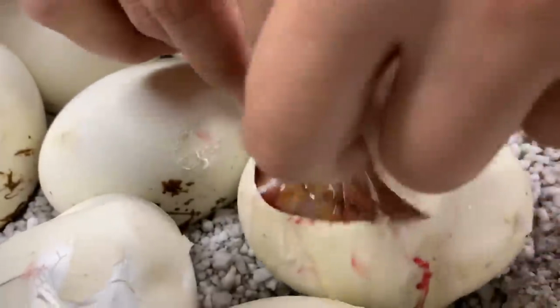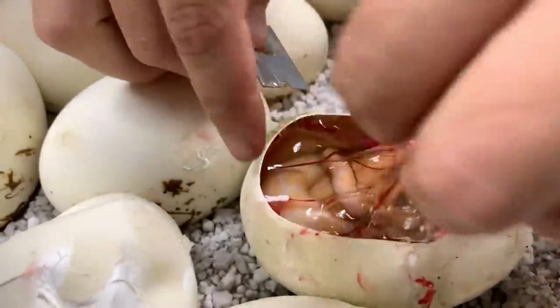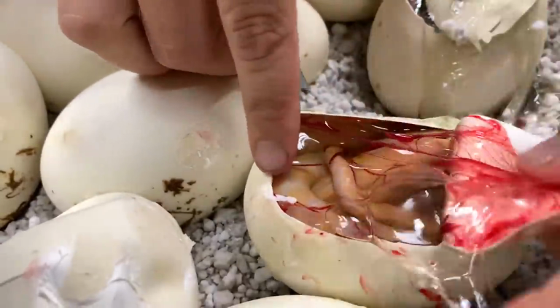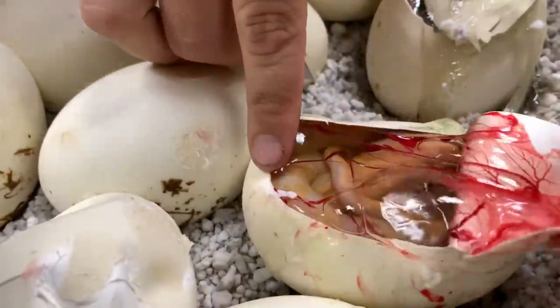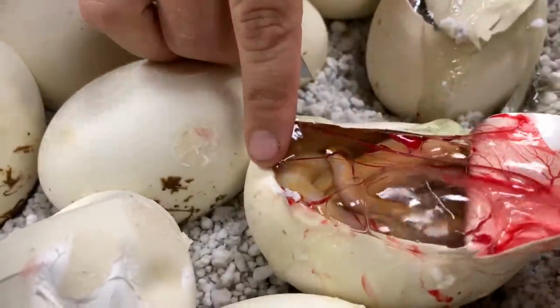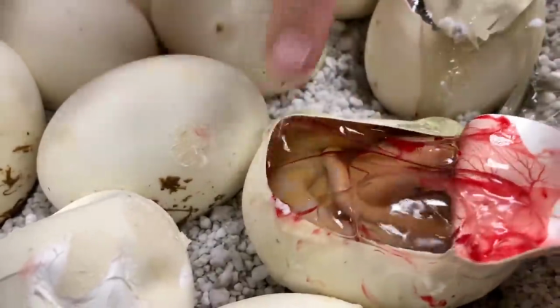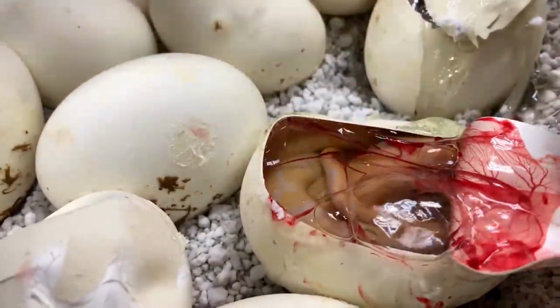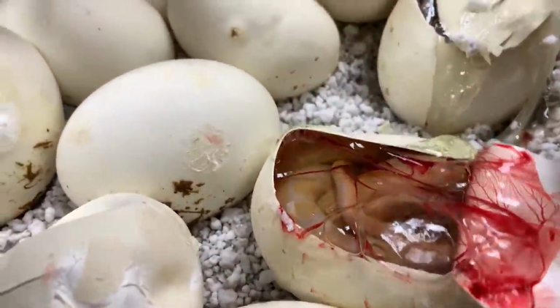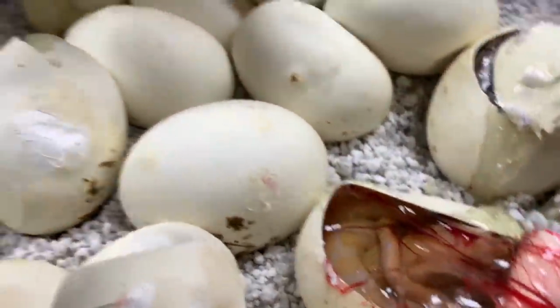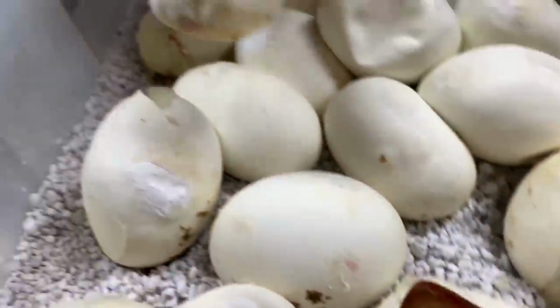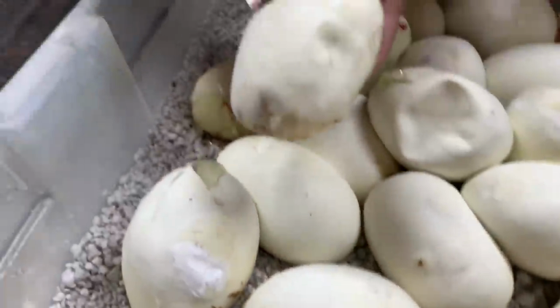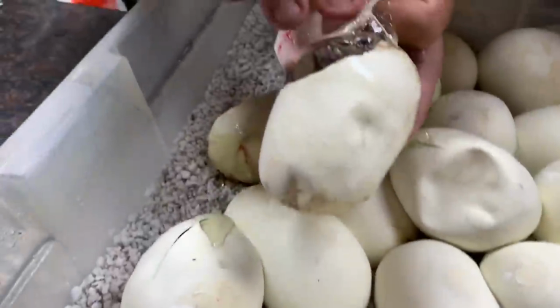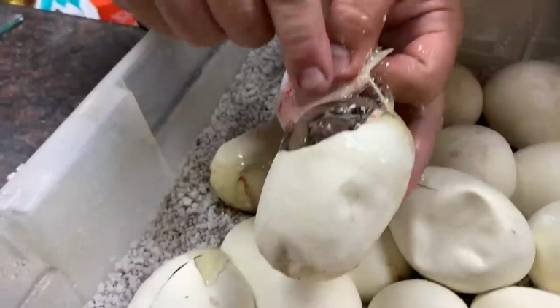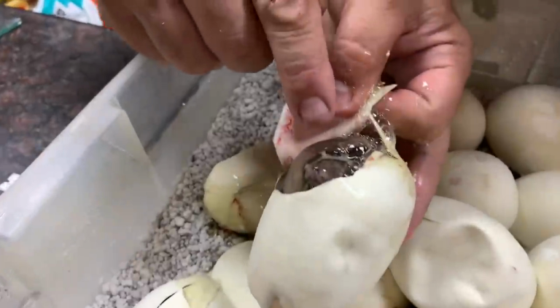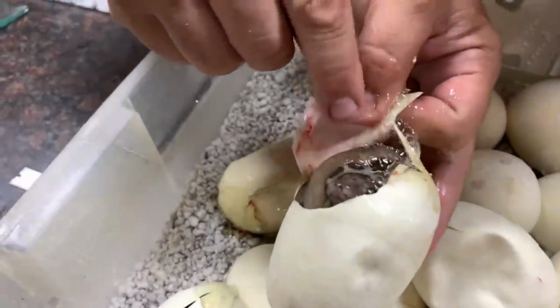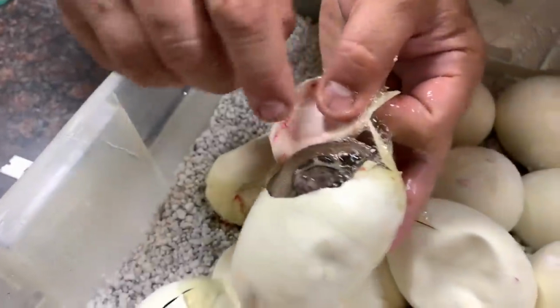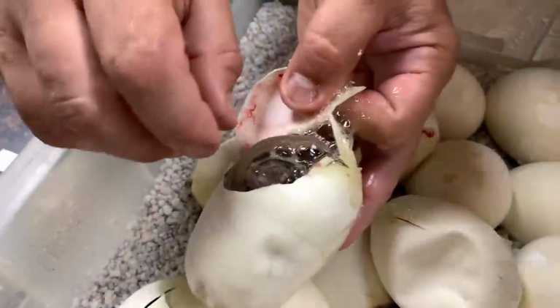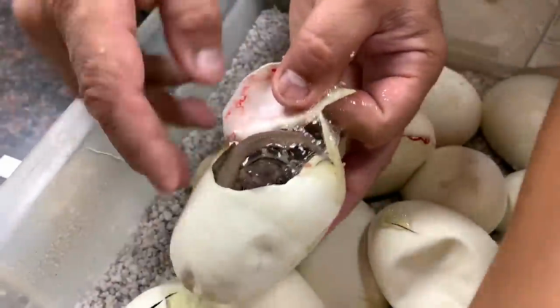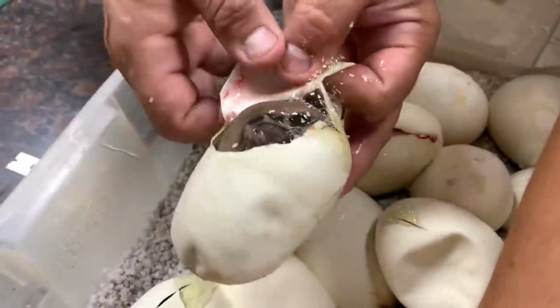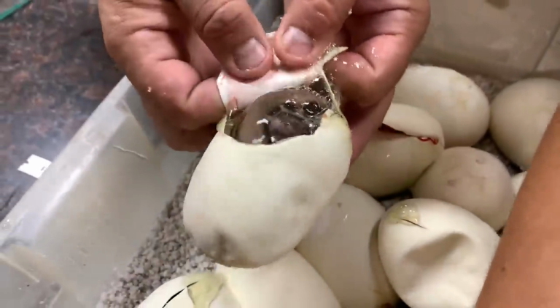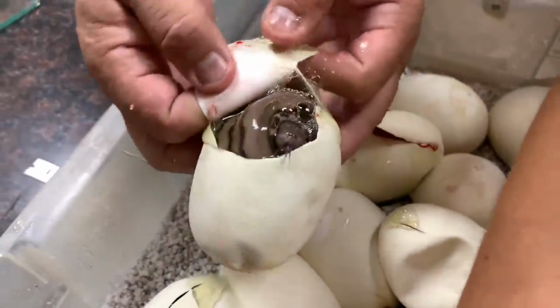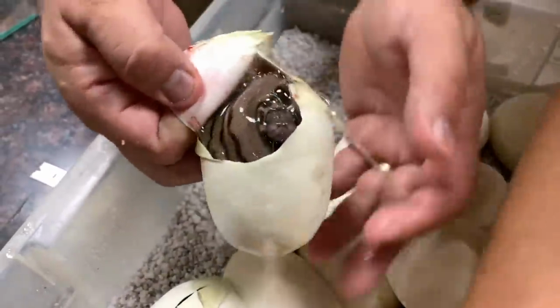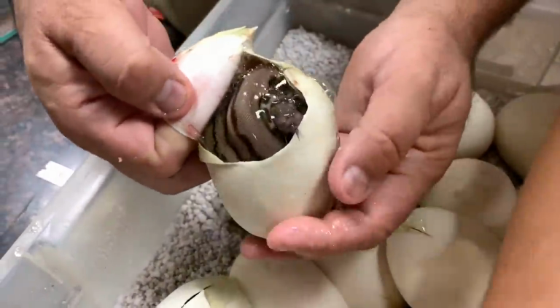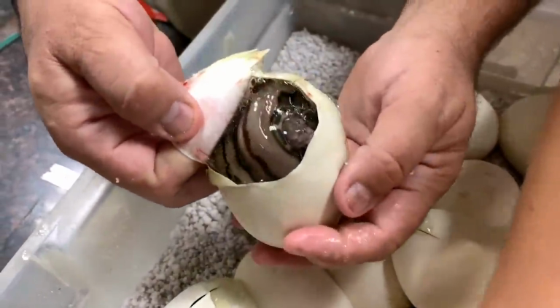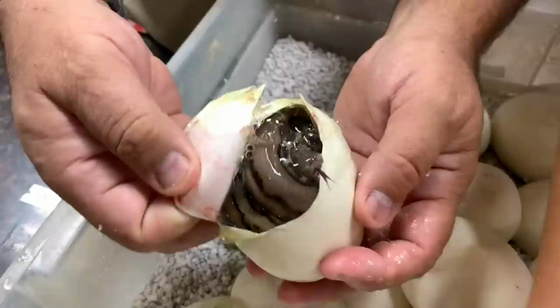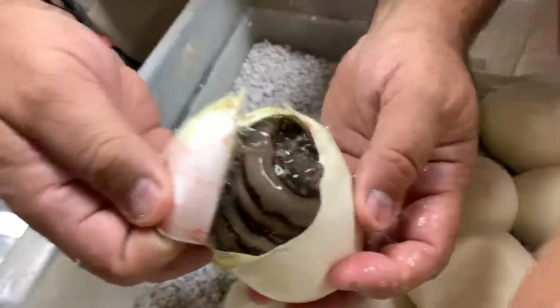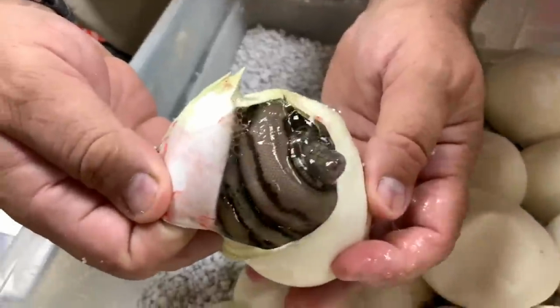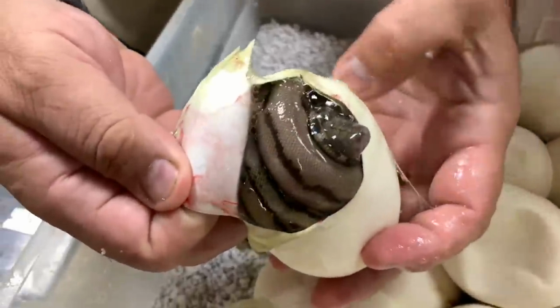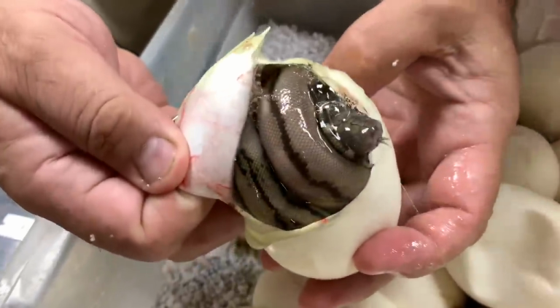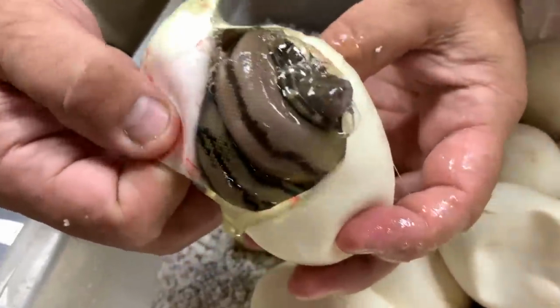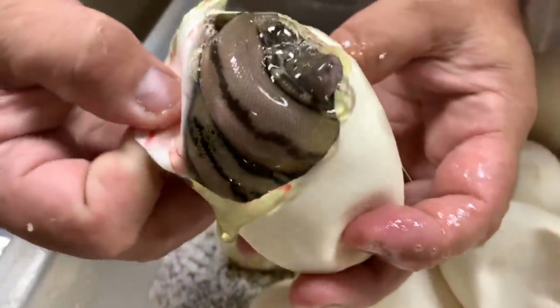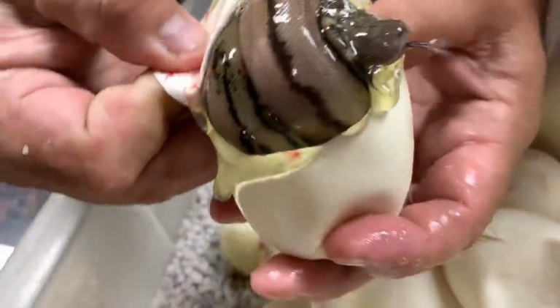Oh, look at that — so this is a velvet. Look at its tail, it's got the coolest tail. Look at the pattern on its tail. Can you guys see that? Wow, that is a pretty snake.